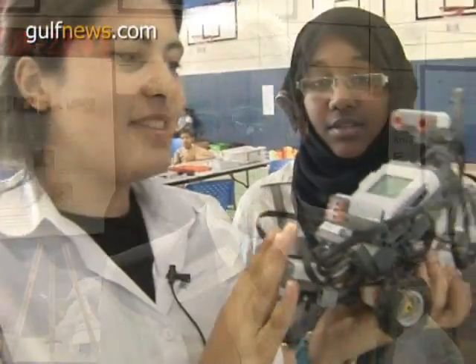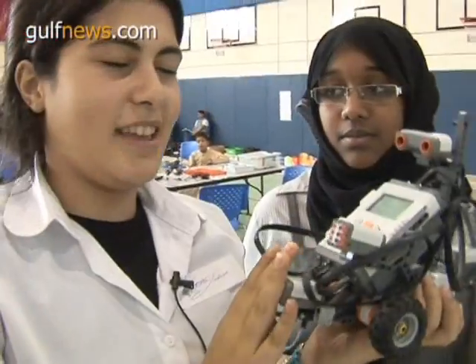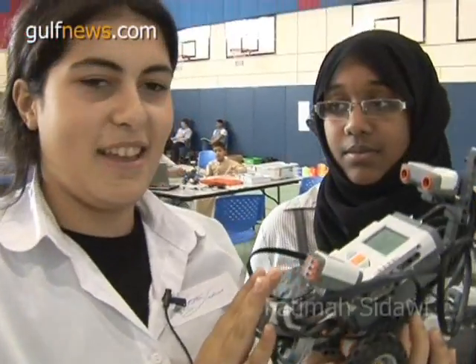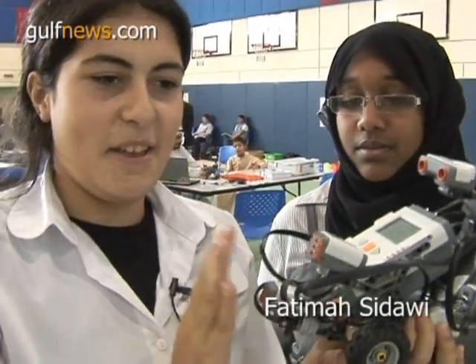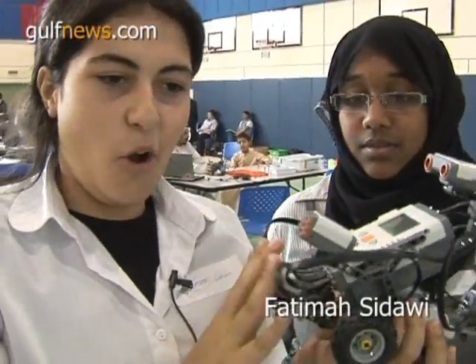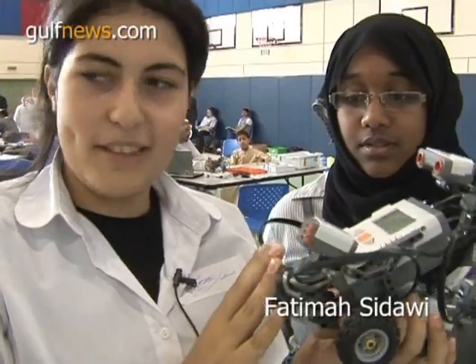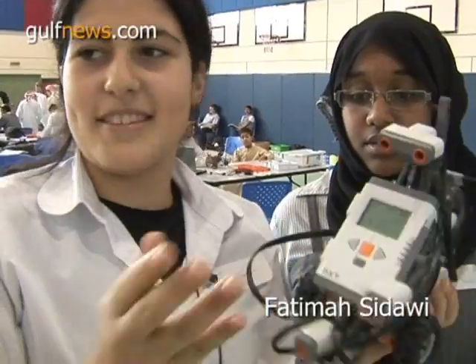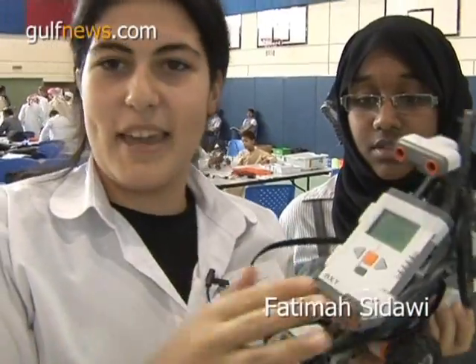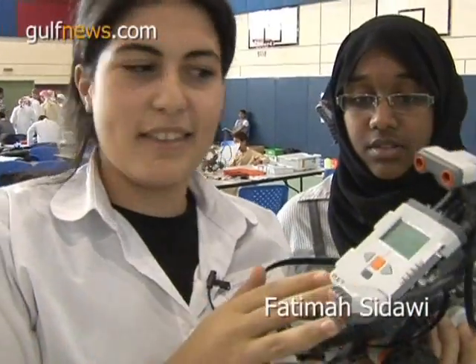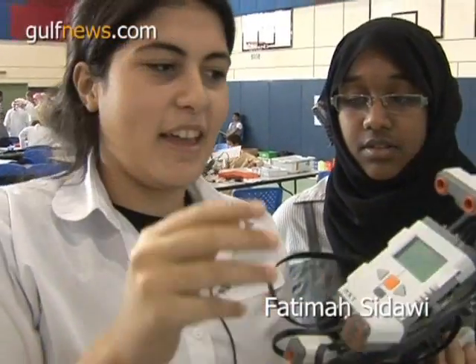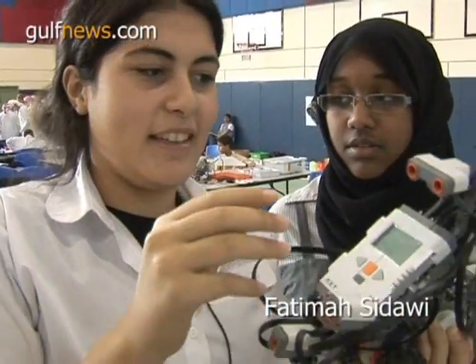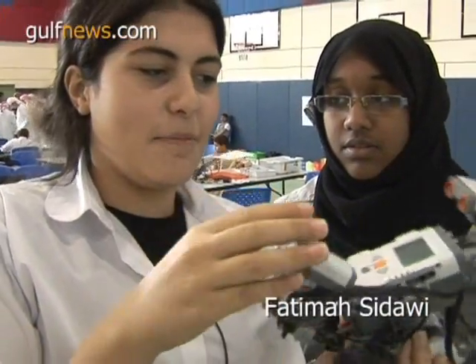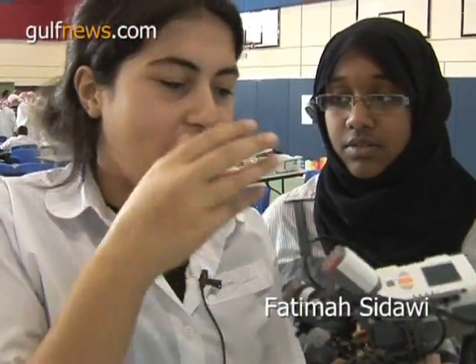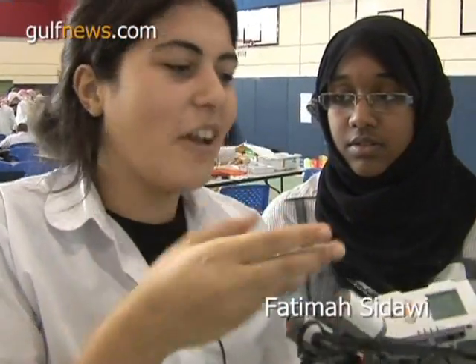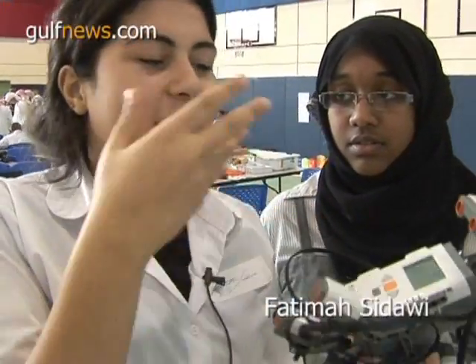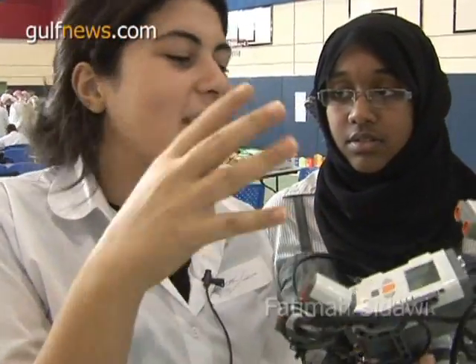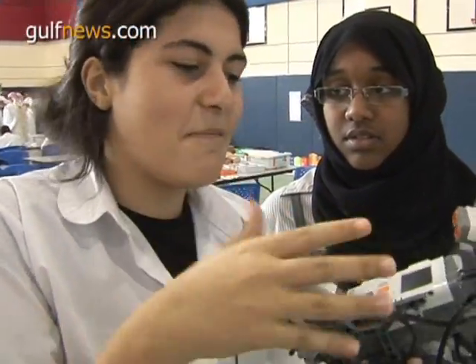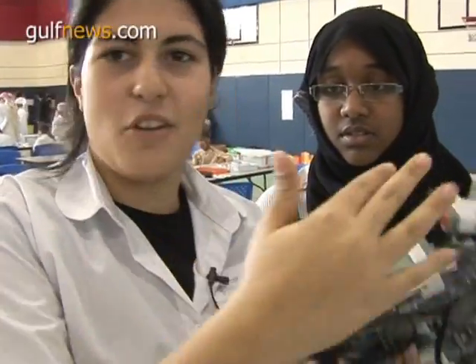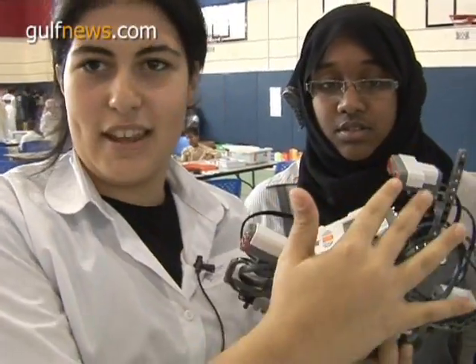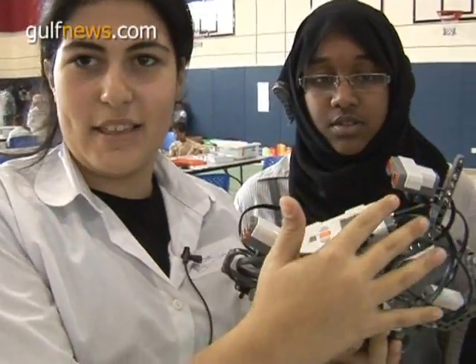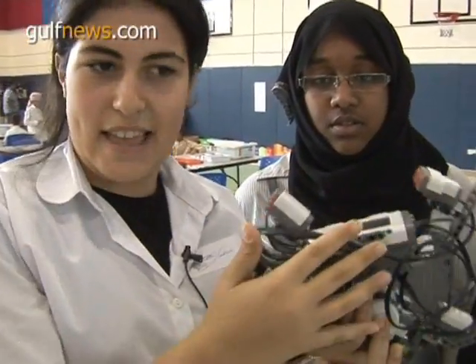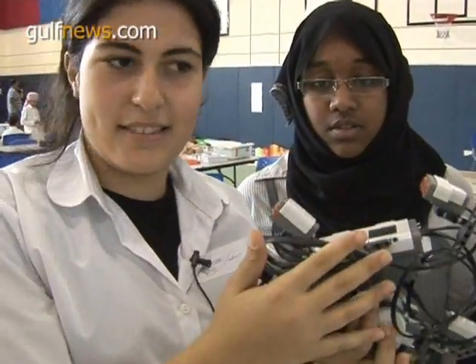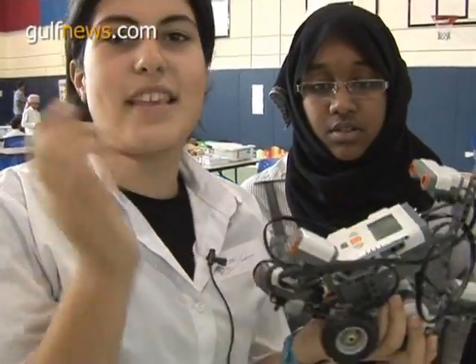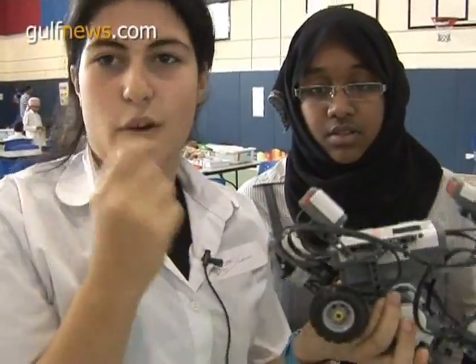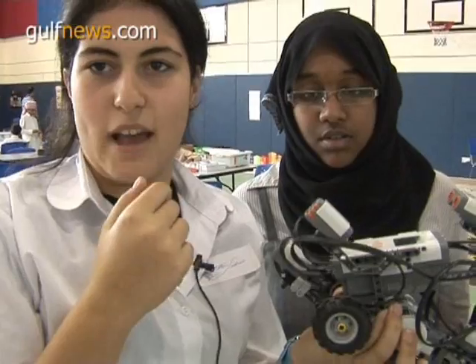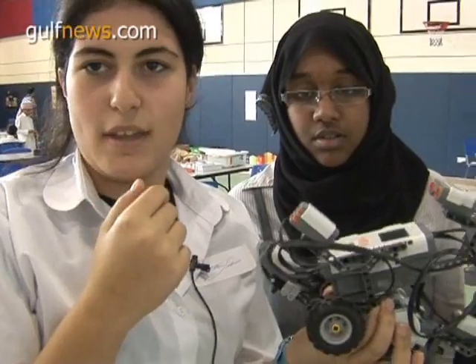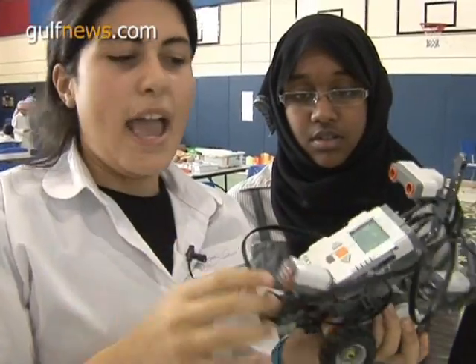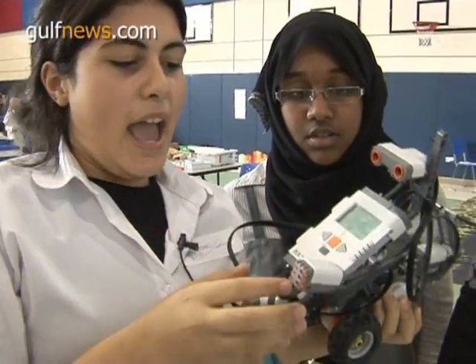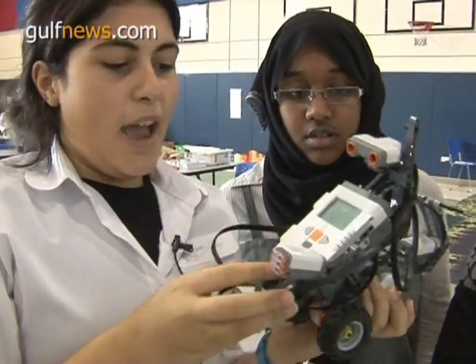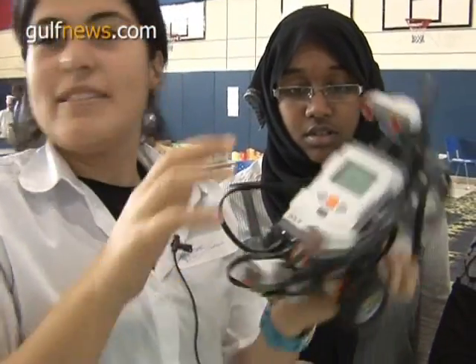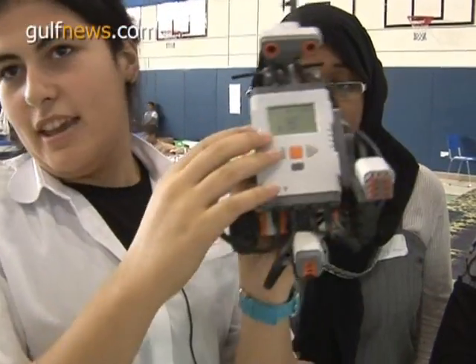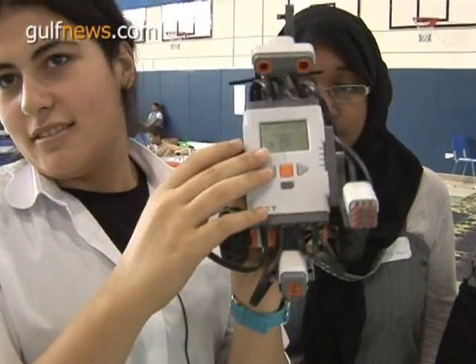This robot is made depending on the sense of sound. We'll try it.